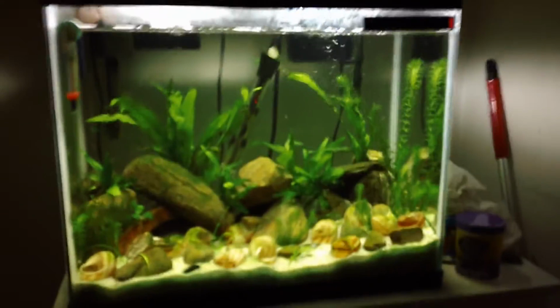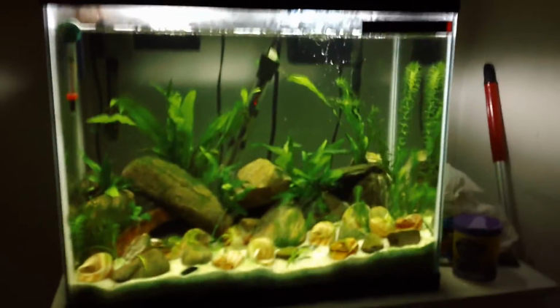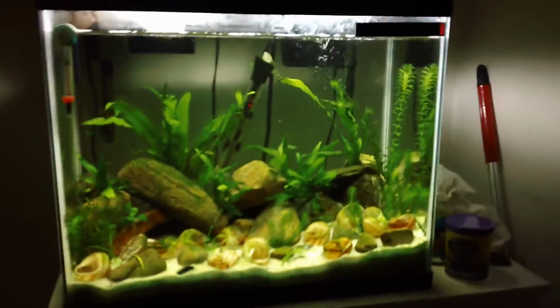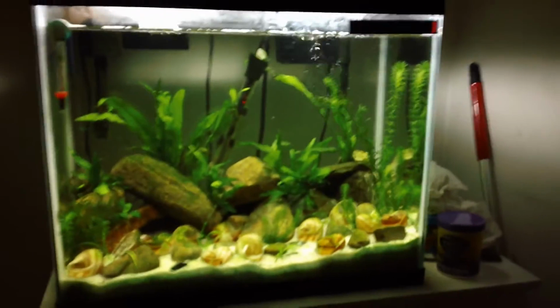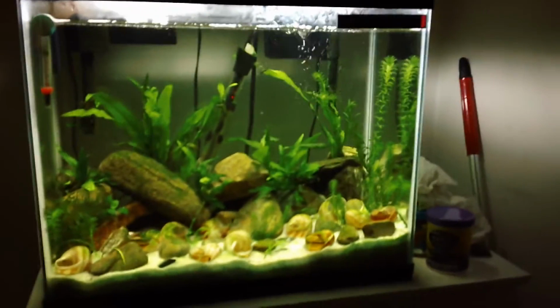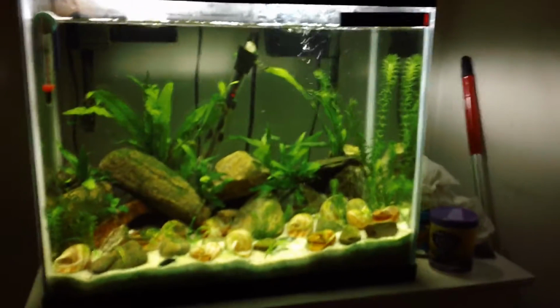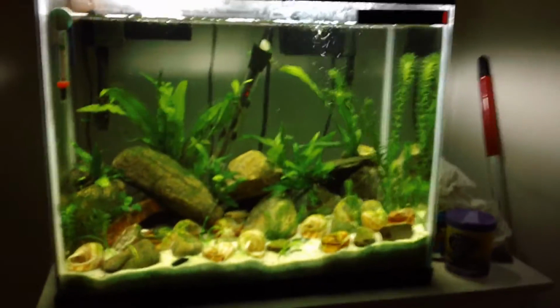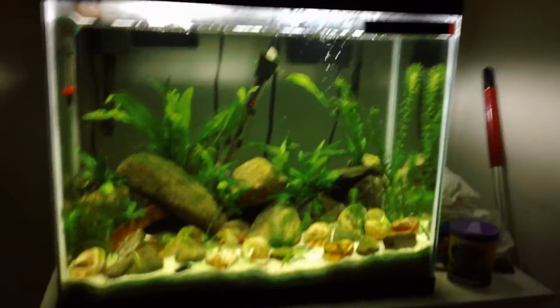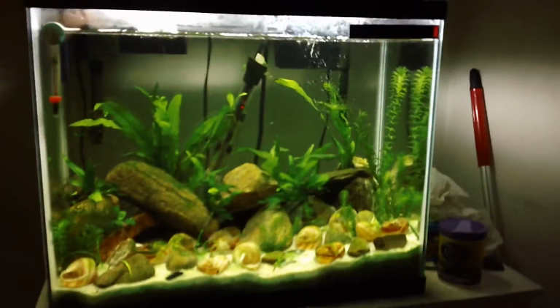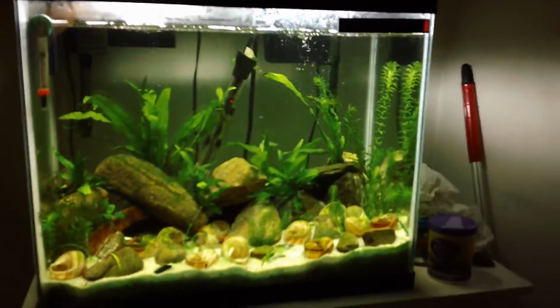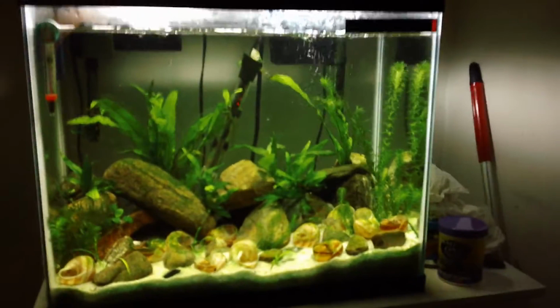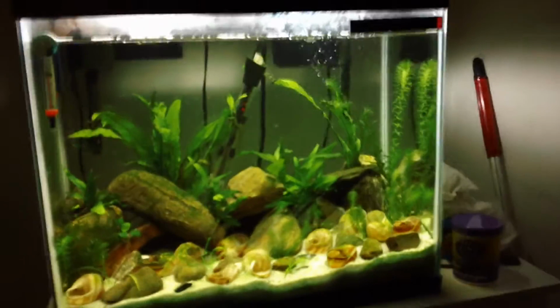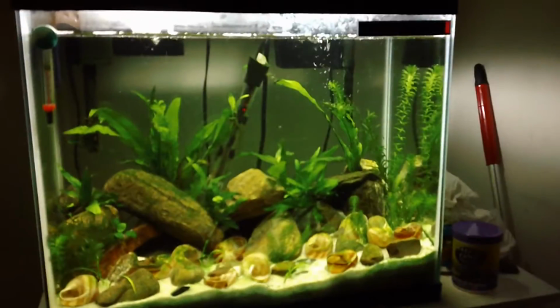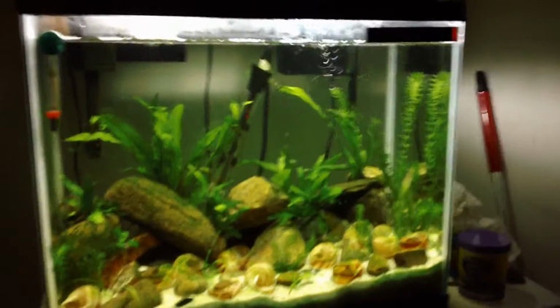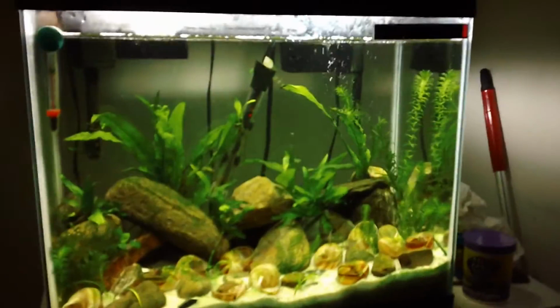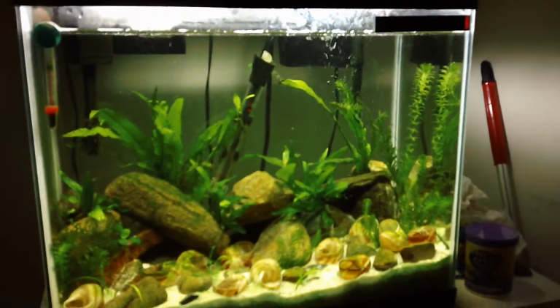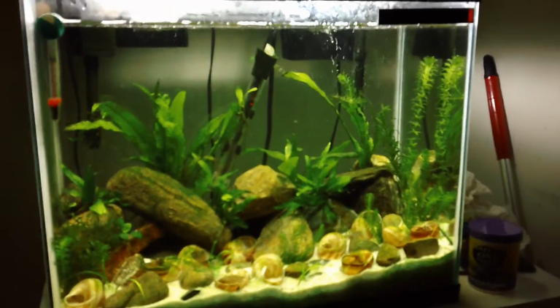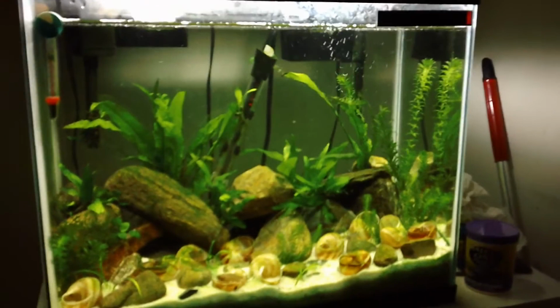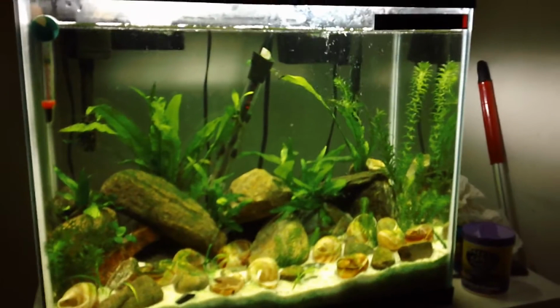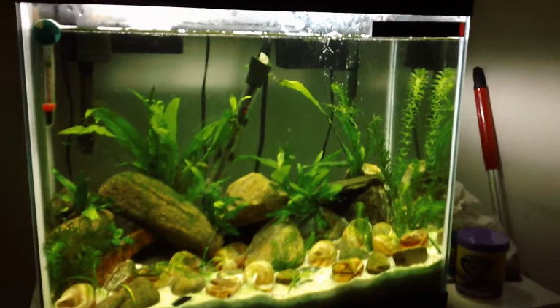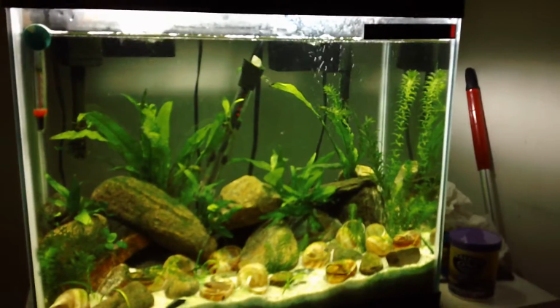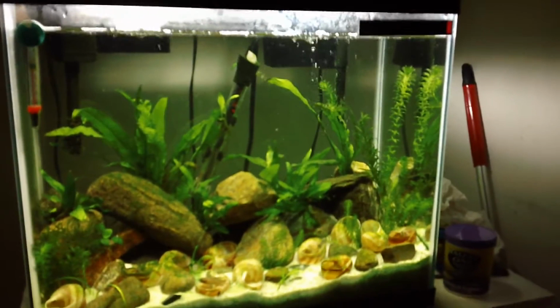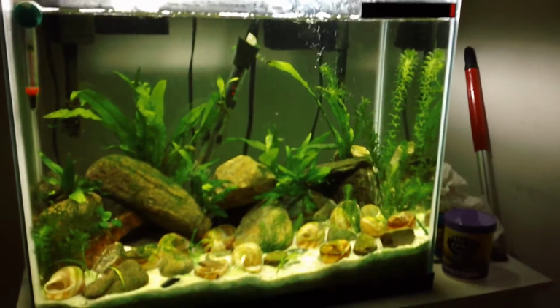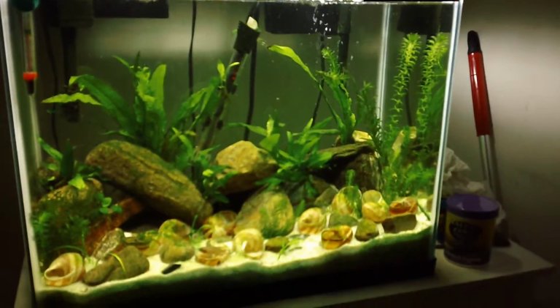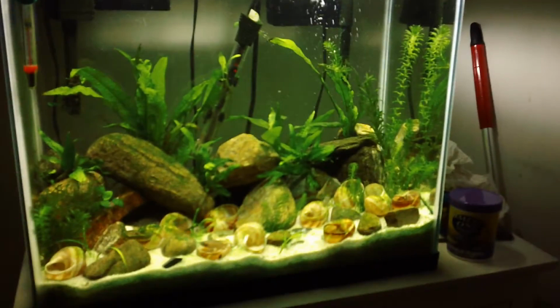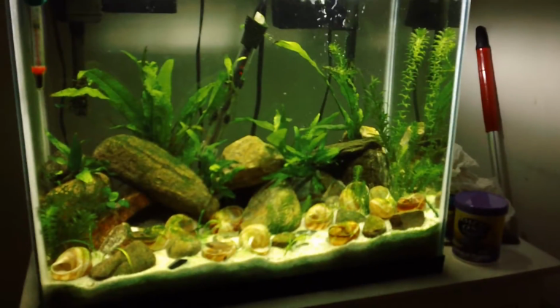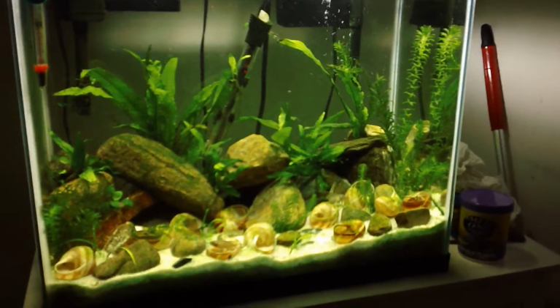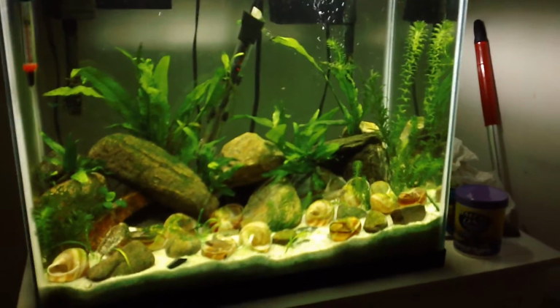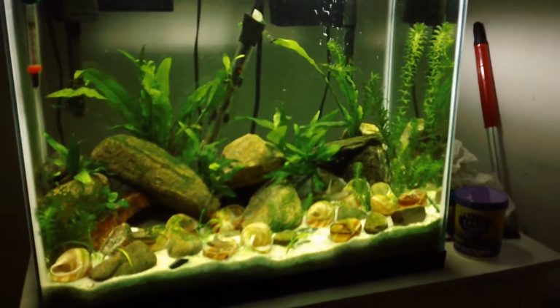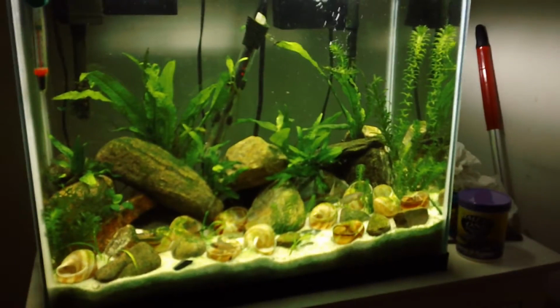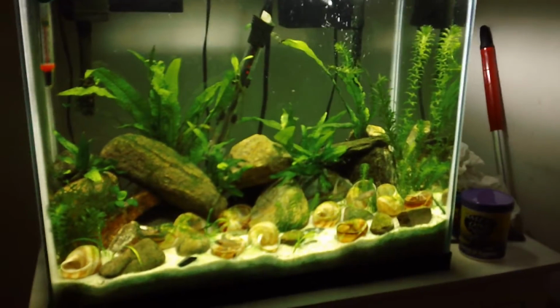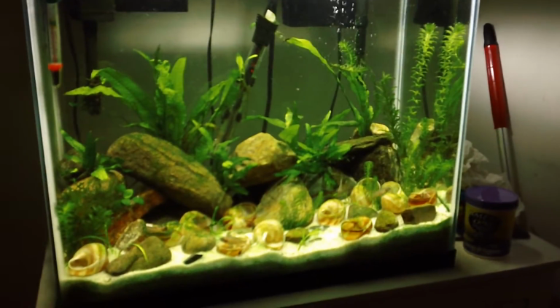Hello everybody, Brayden here, Brayden's Fishtank Channel, FishtankTV.com. I'm coming at you guys with a 14-gallon fish tank shell dweller update.